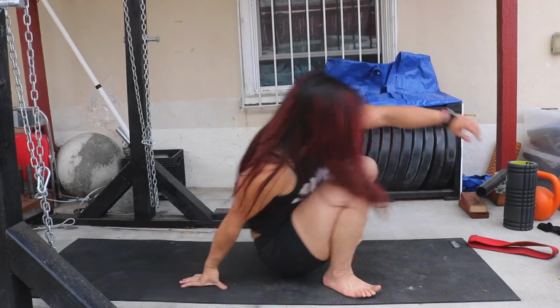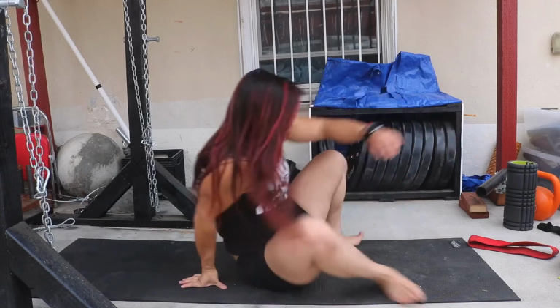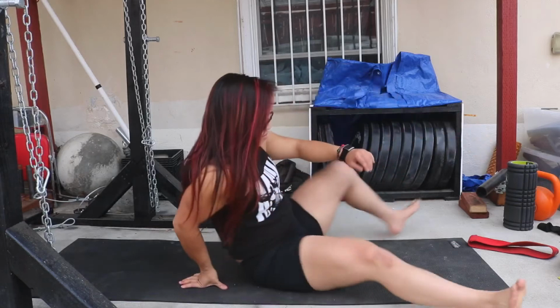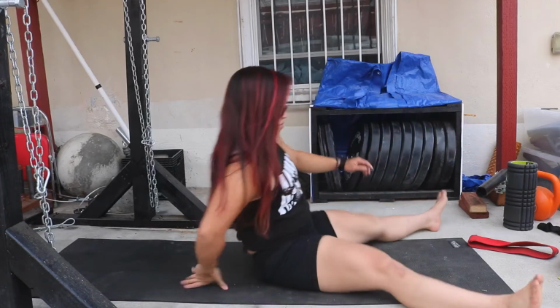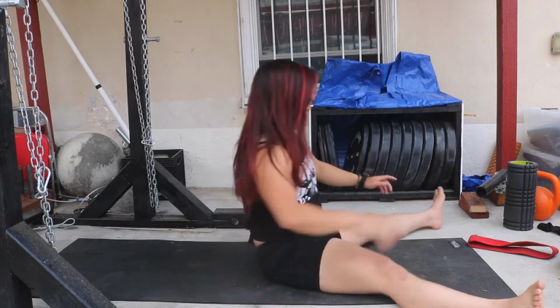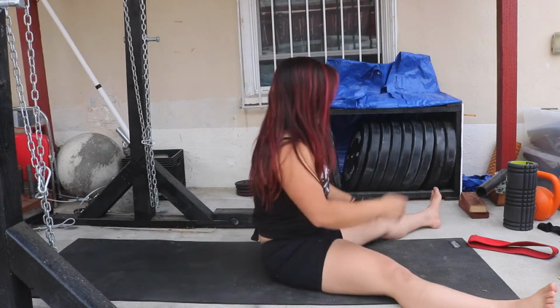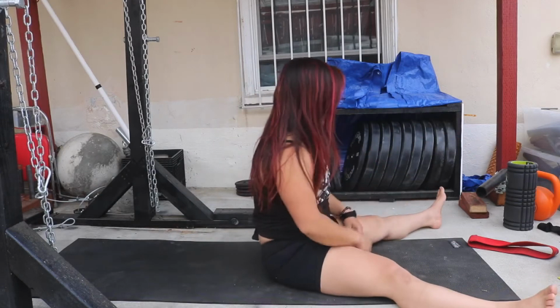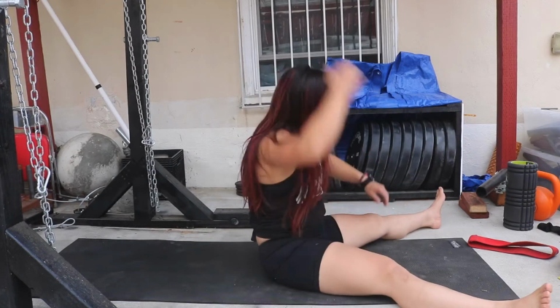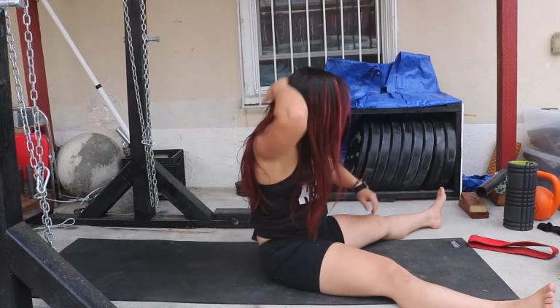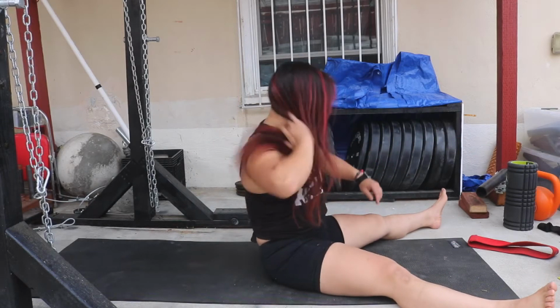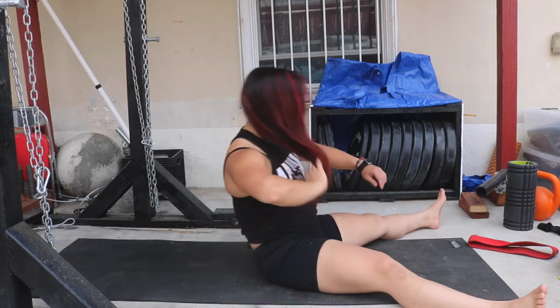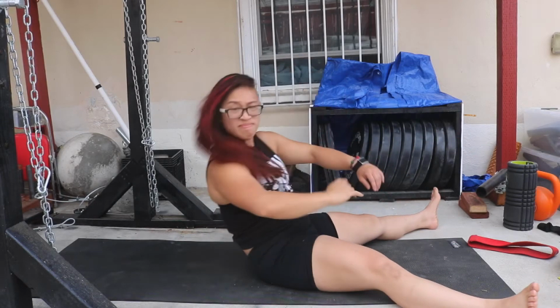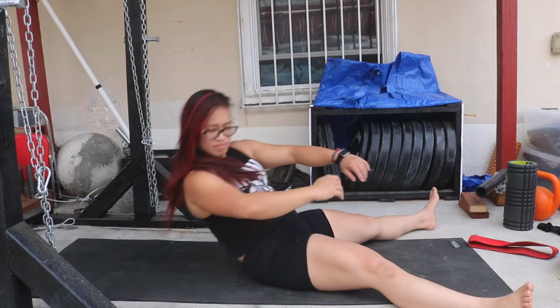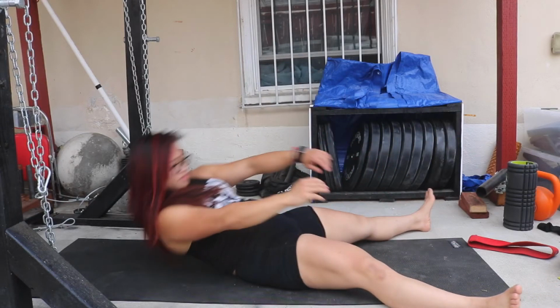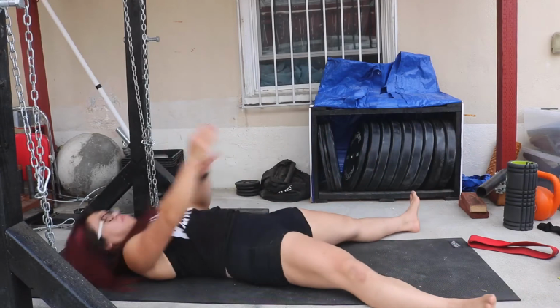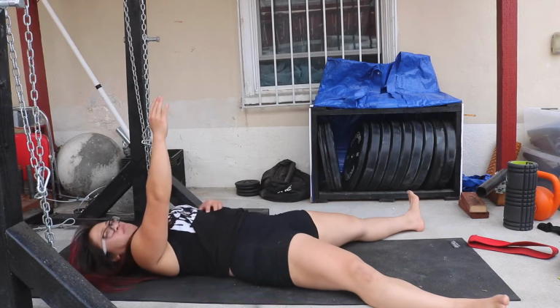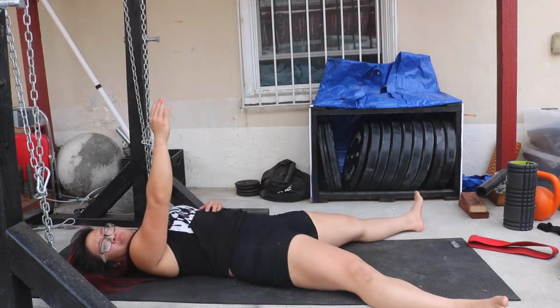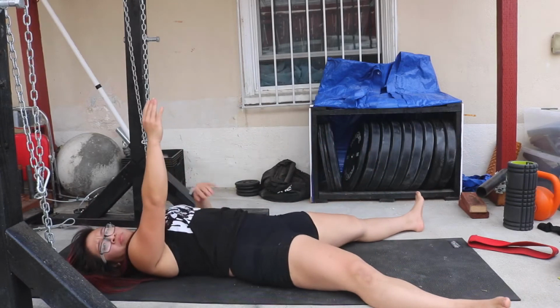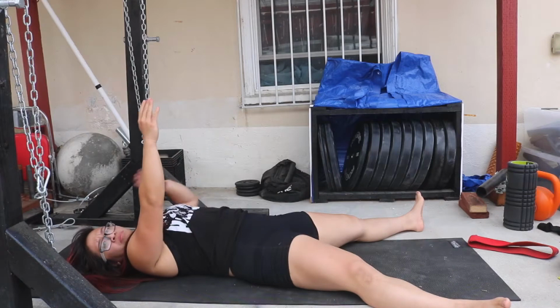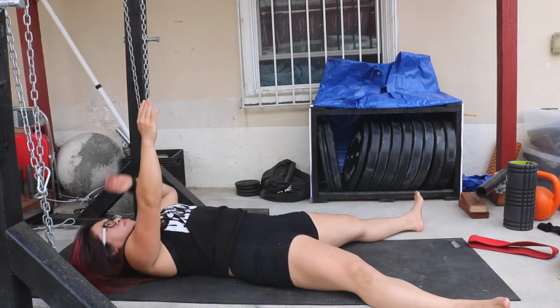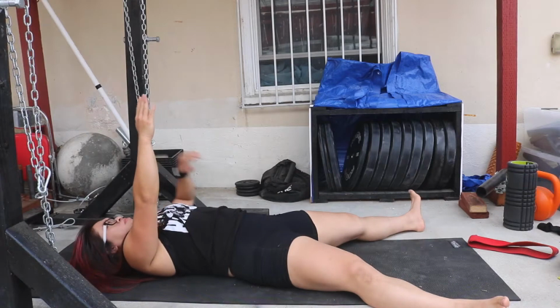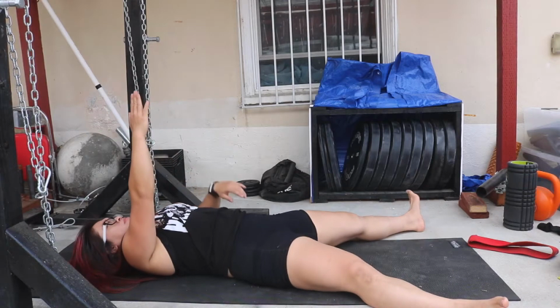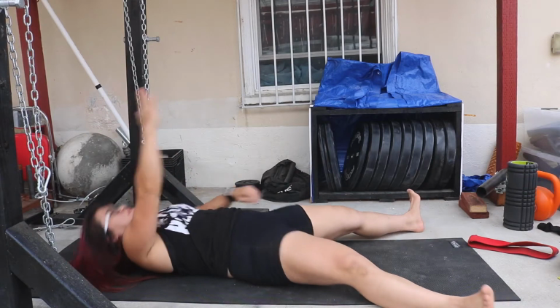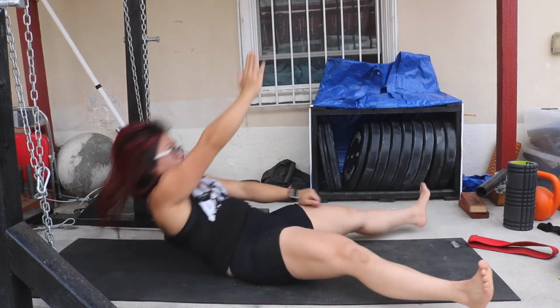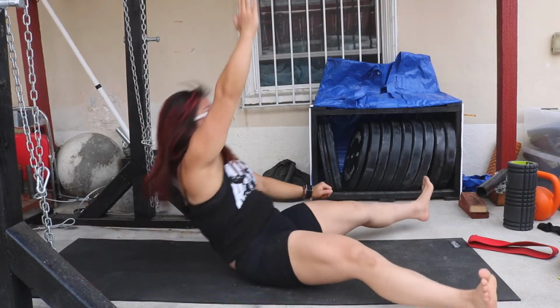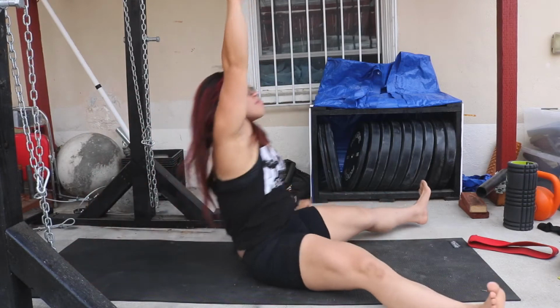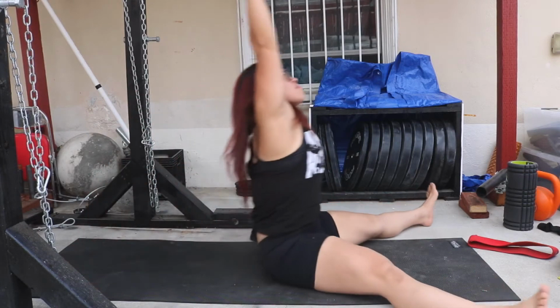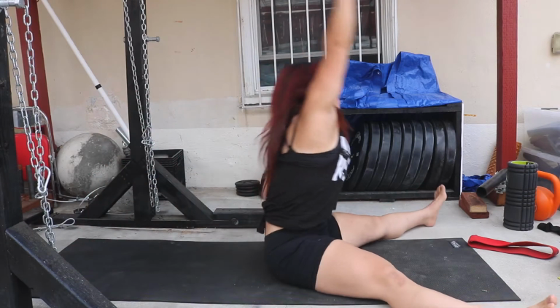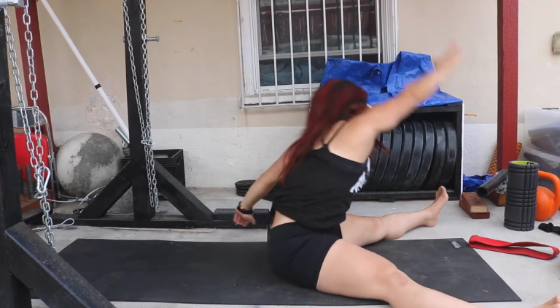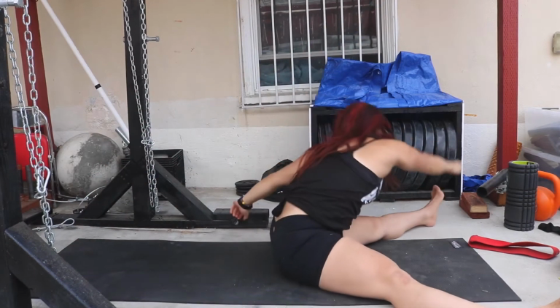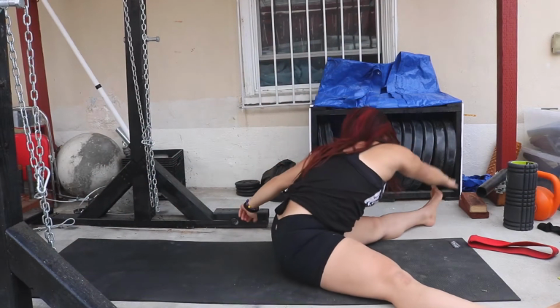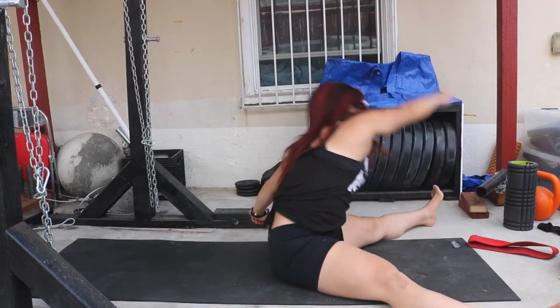This is the sit up, reach across. As simple as it is, you're going to have your legs in the shadow position, and you're going to sit up and reach across, just like that.